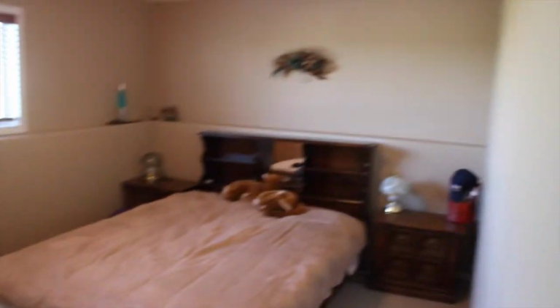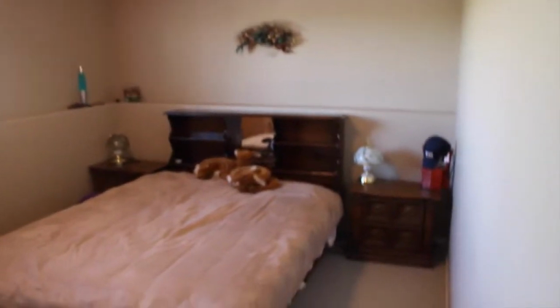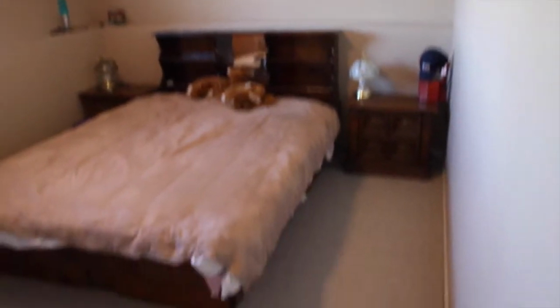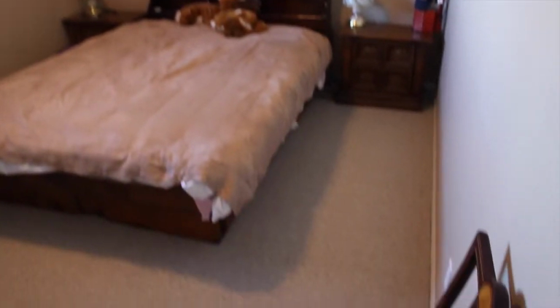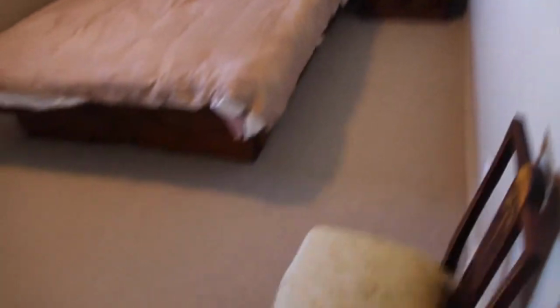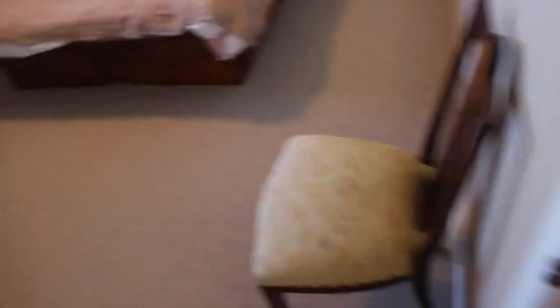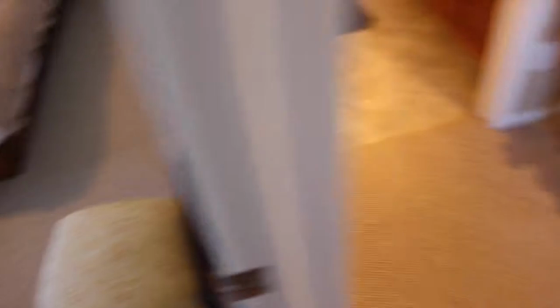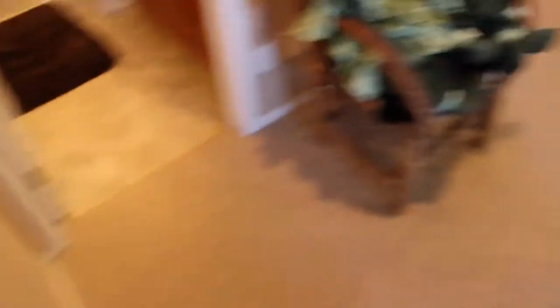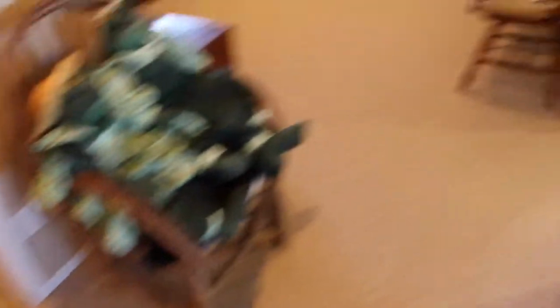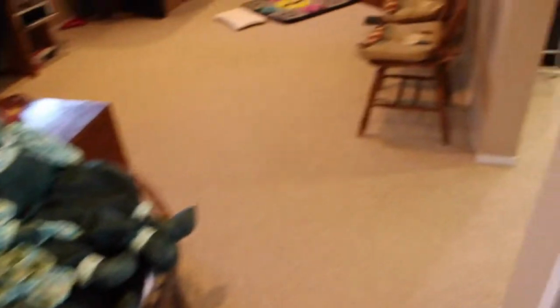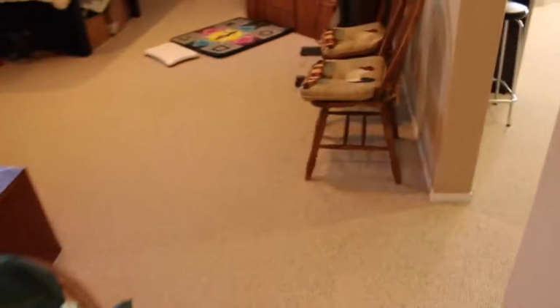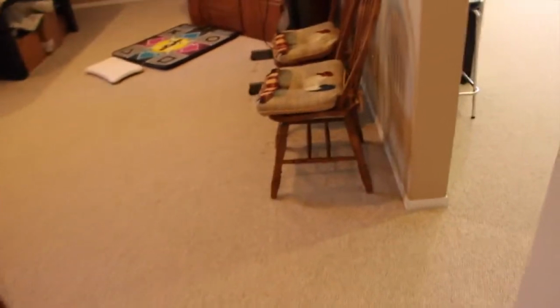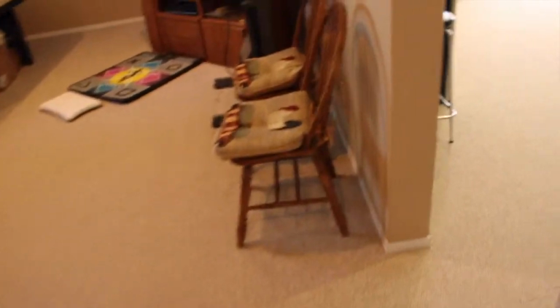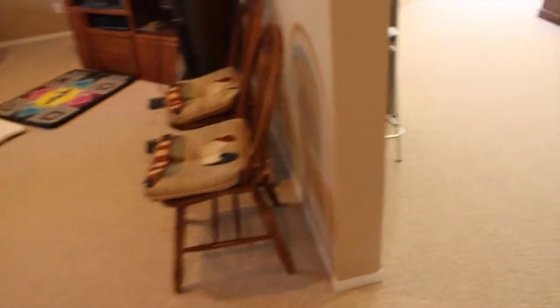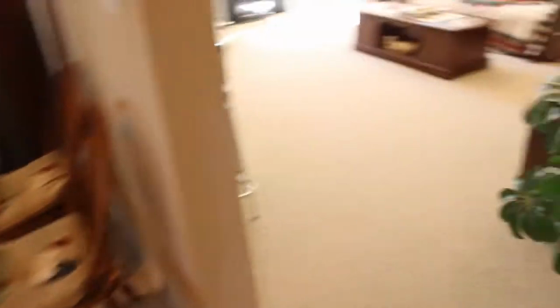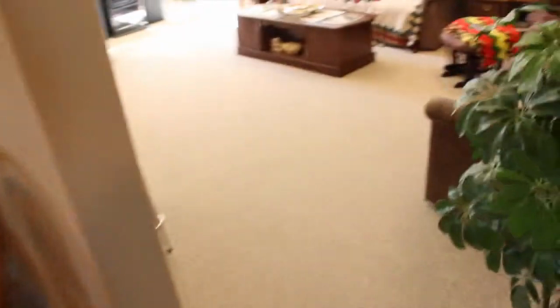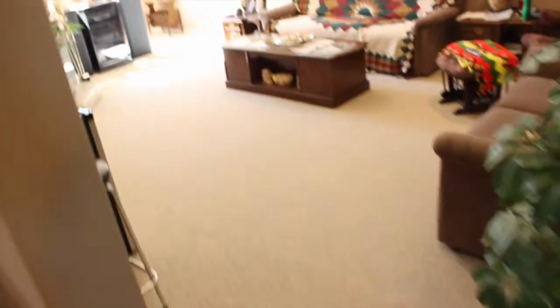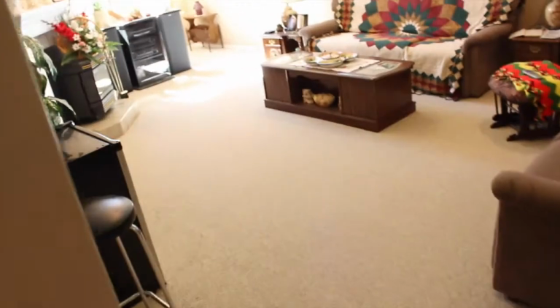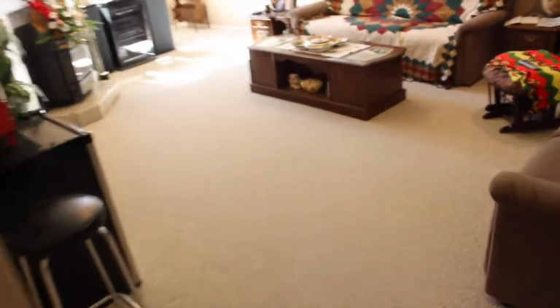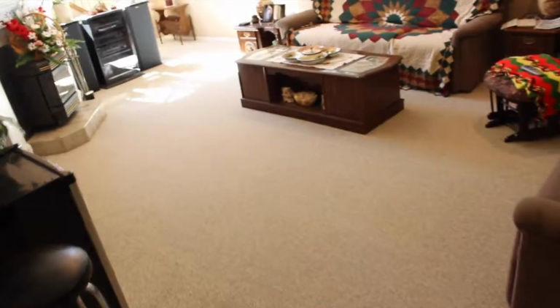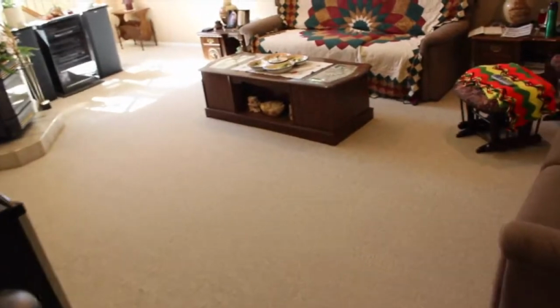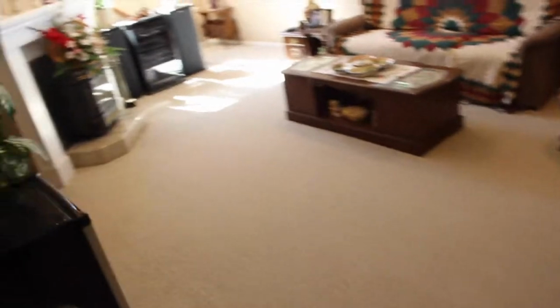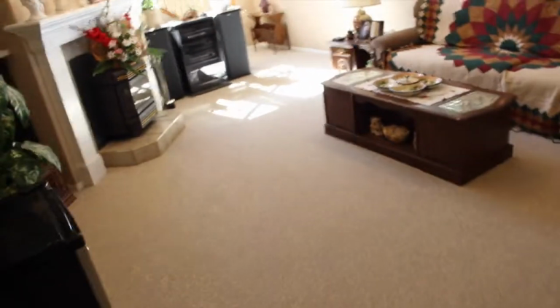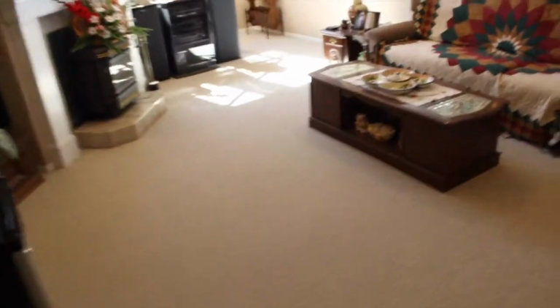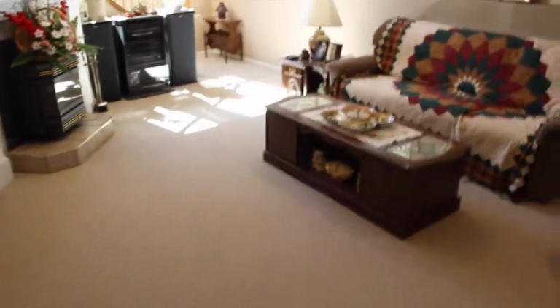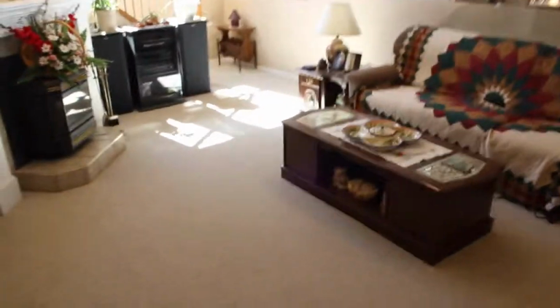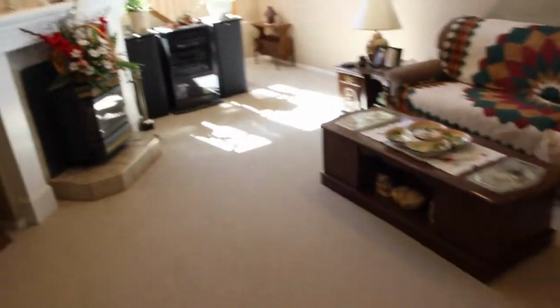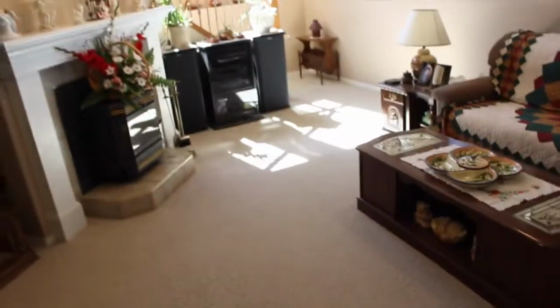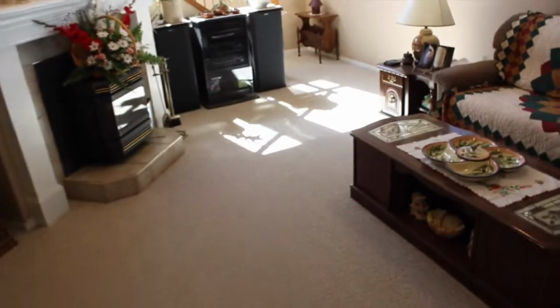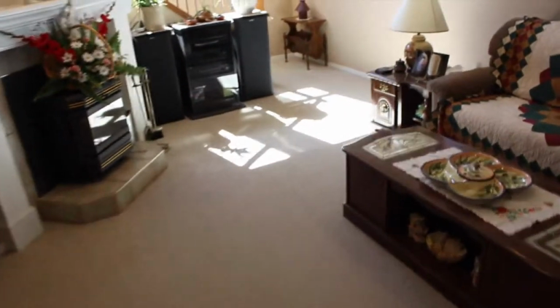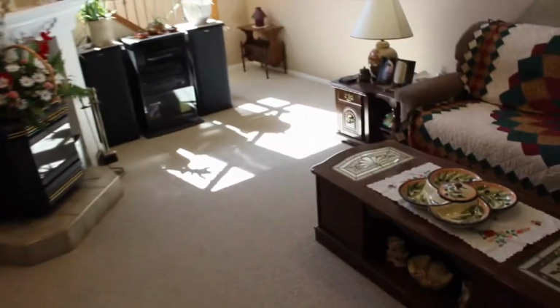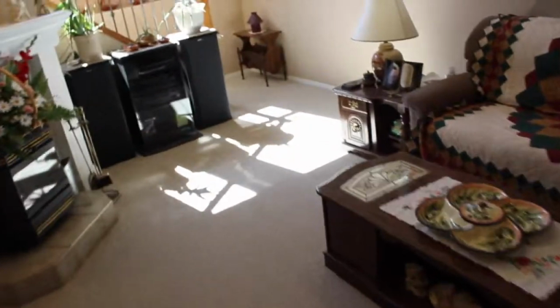I'll take you outside and give you a quick view of the exterior. Don't forget to check out the link below for all the images, taxes, square footage, and everything like that — just follow that link and it'll get you all the information. Talk to you soon!